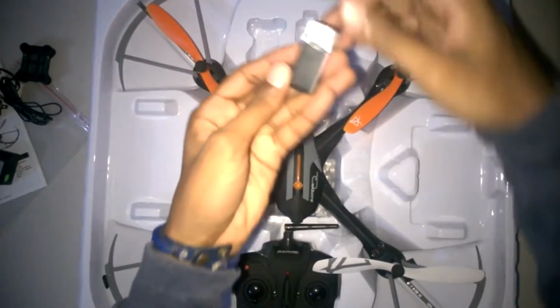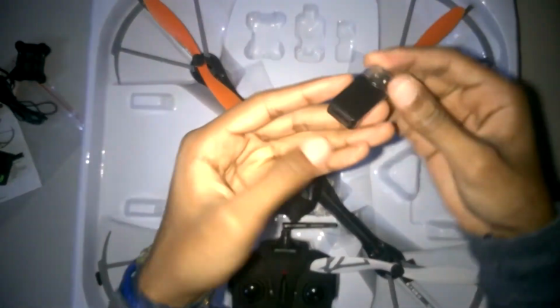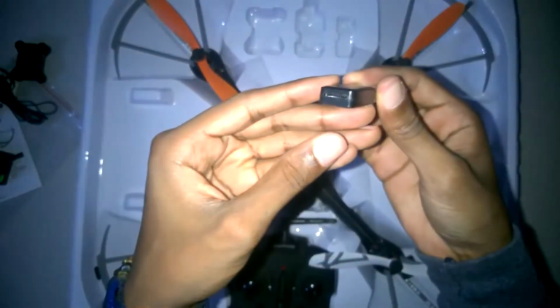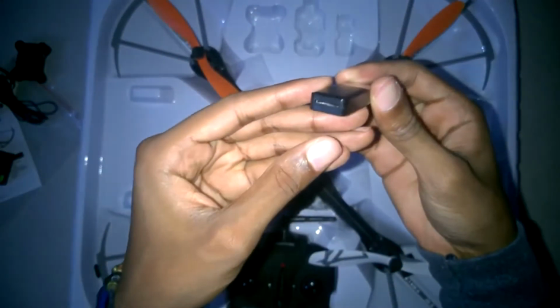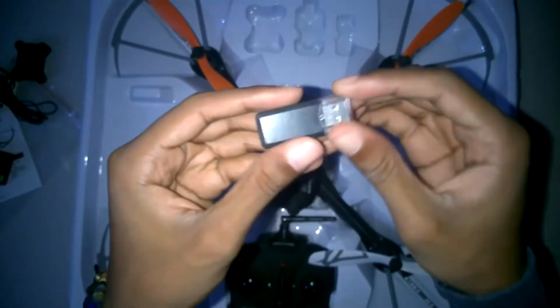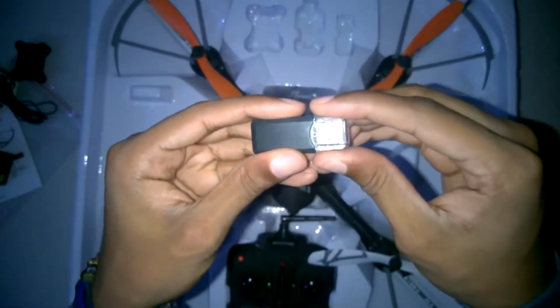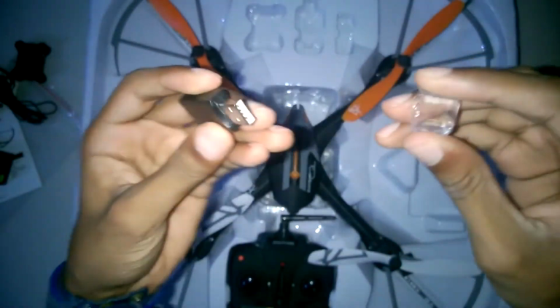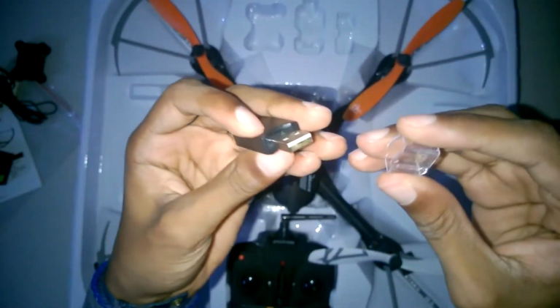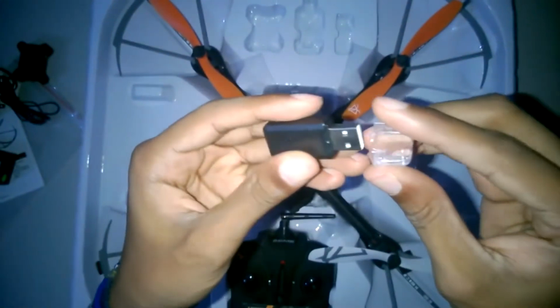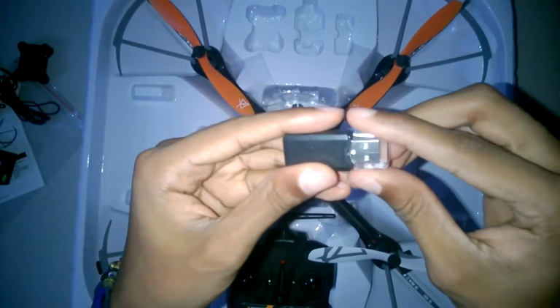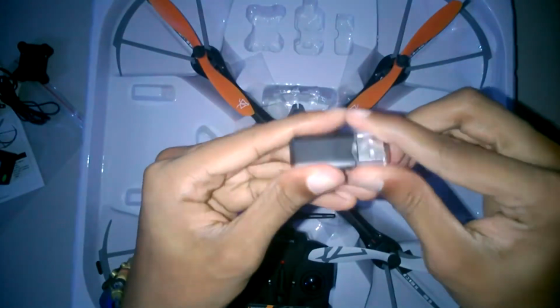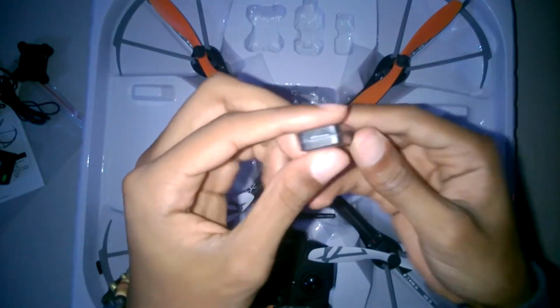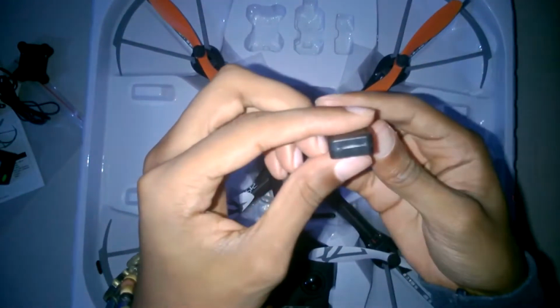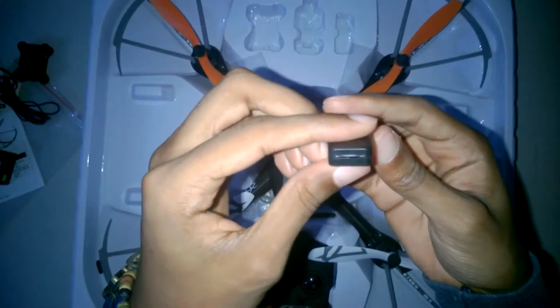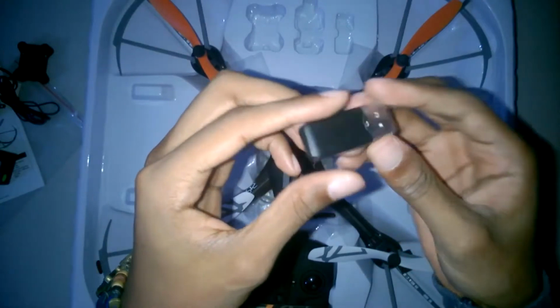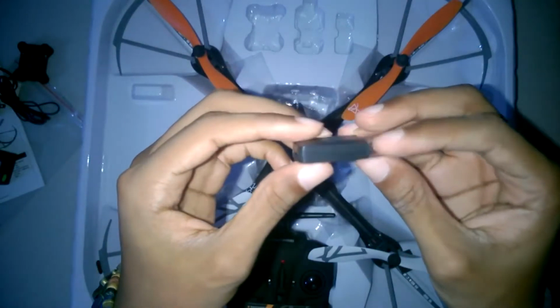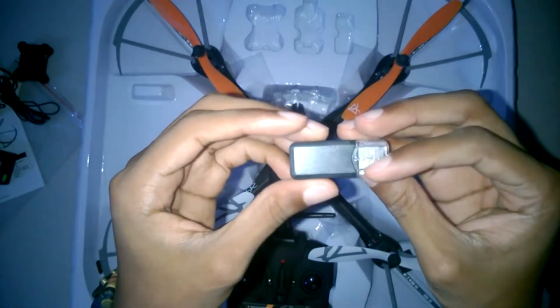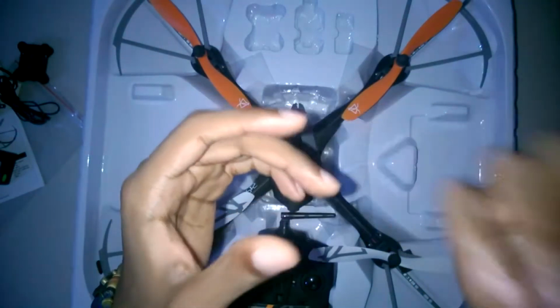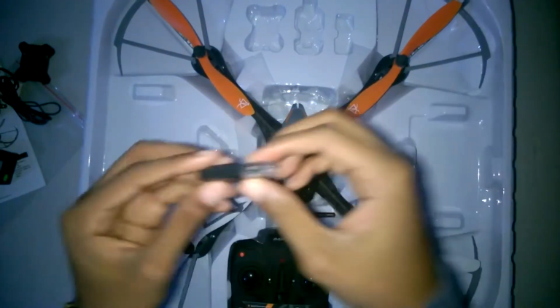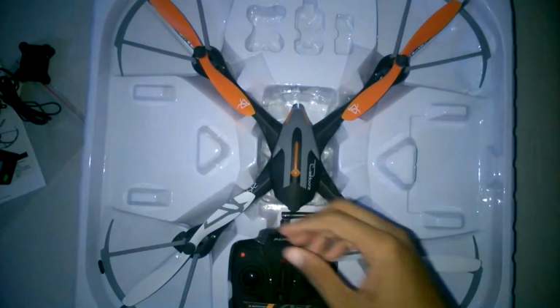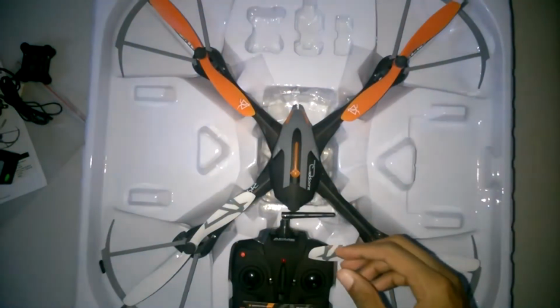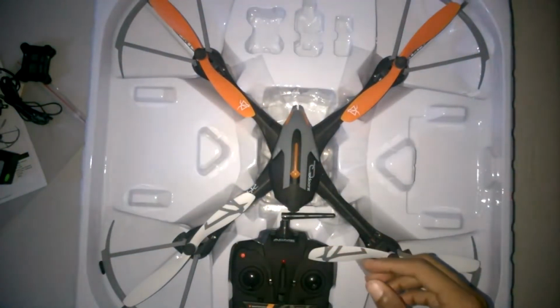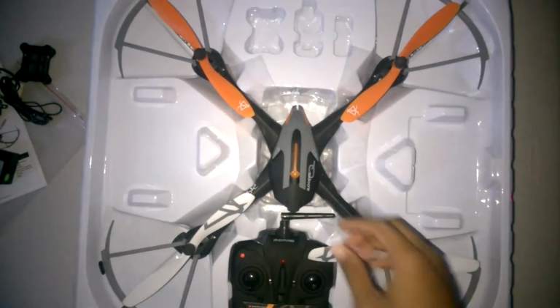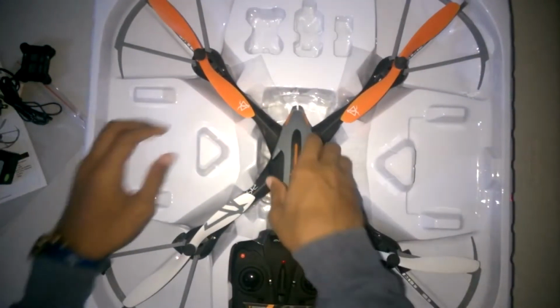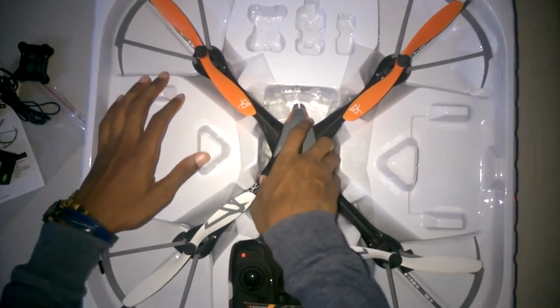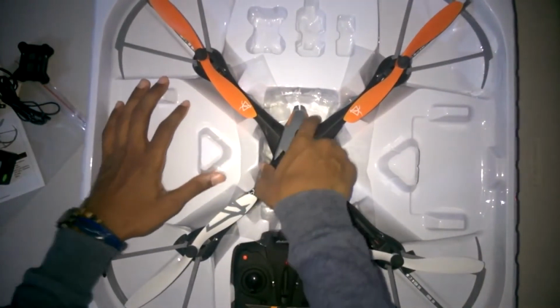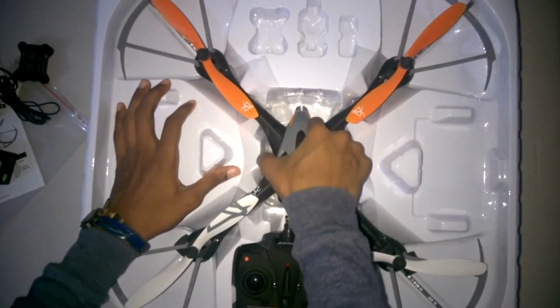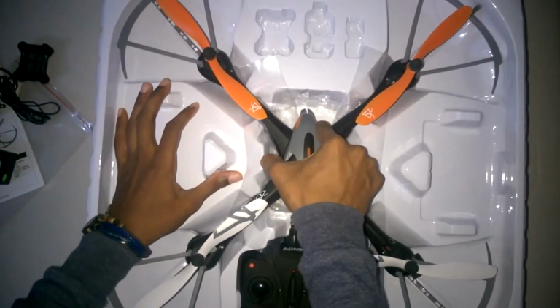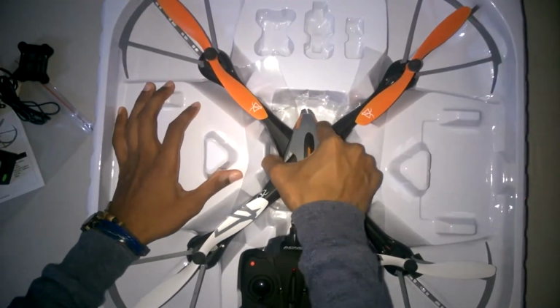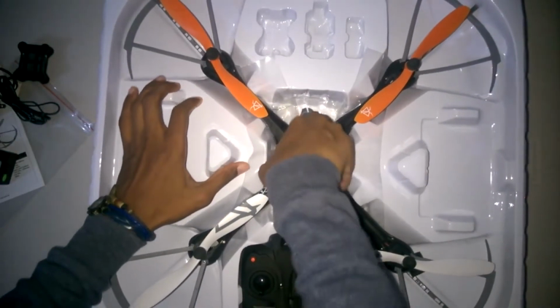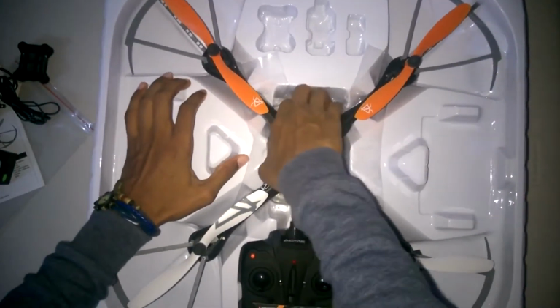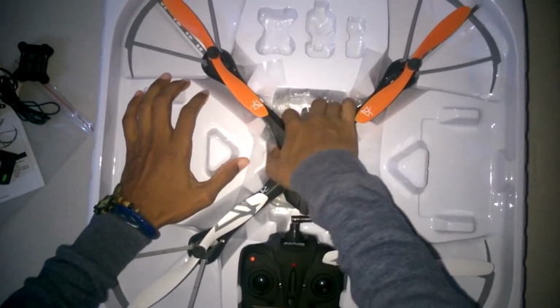Then you get this really cool thing I actually really like — an SD card reader, a USB SD card reader. I've actually wanted one of these for a while, so it's nice getting one with the drone. I'm going to use it for a lot of other stuff as well.